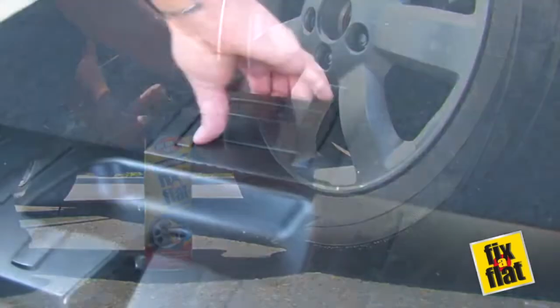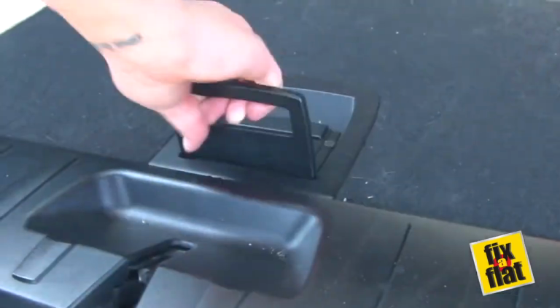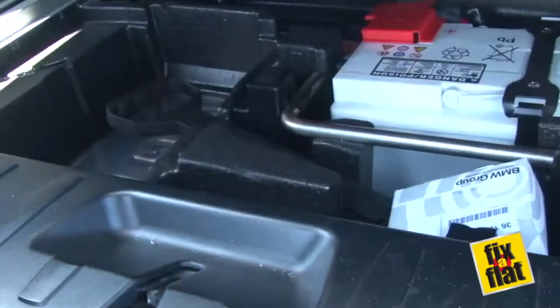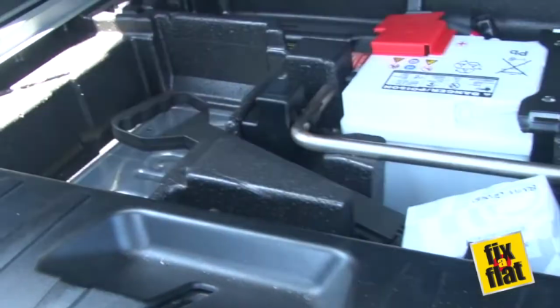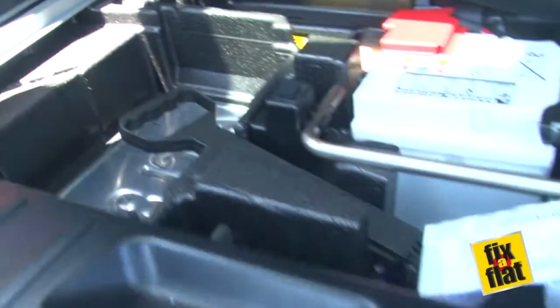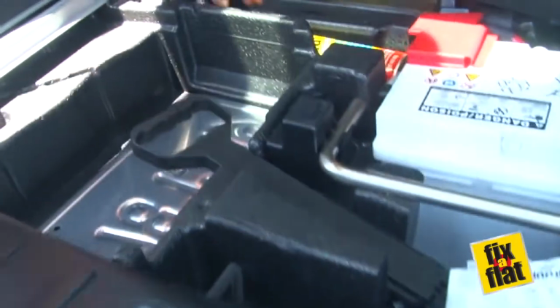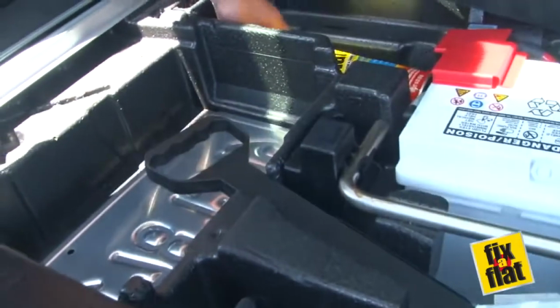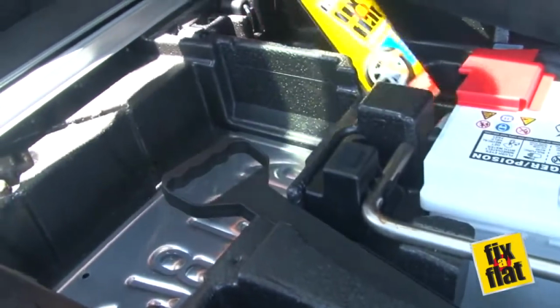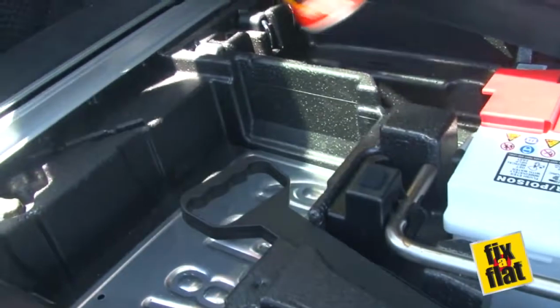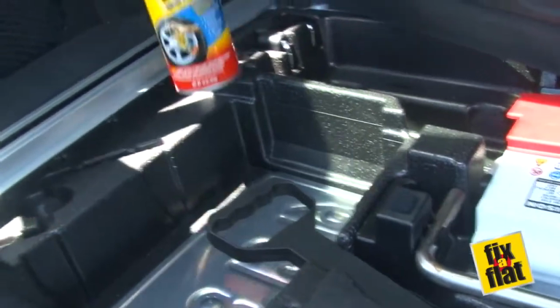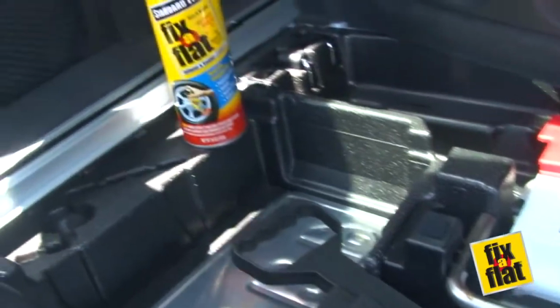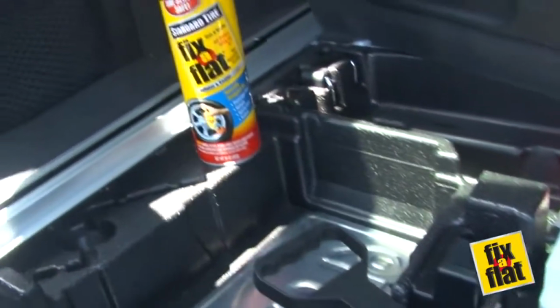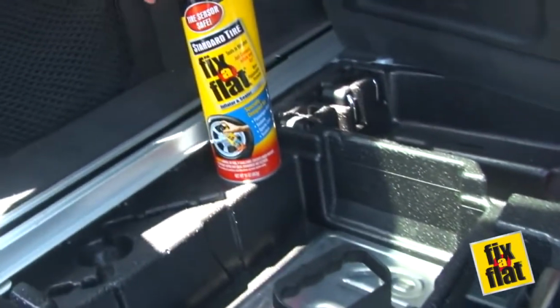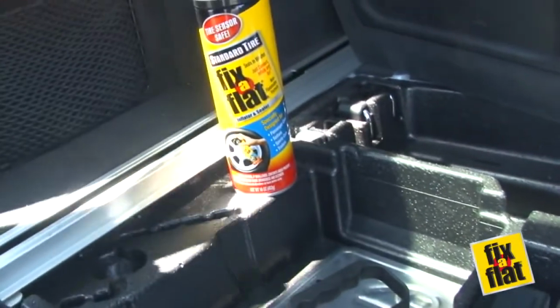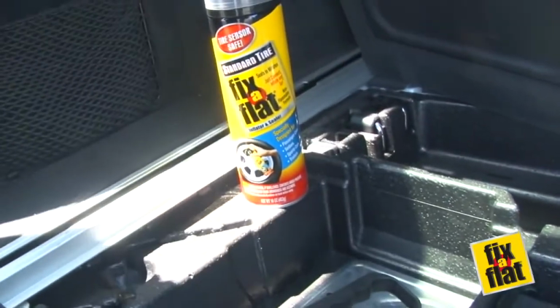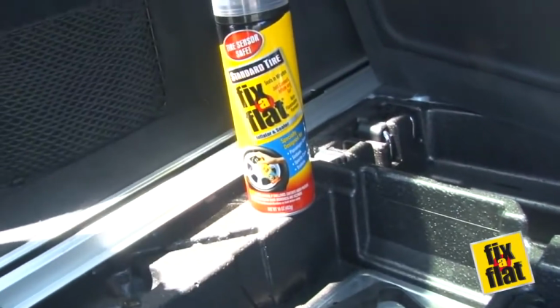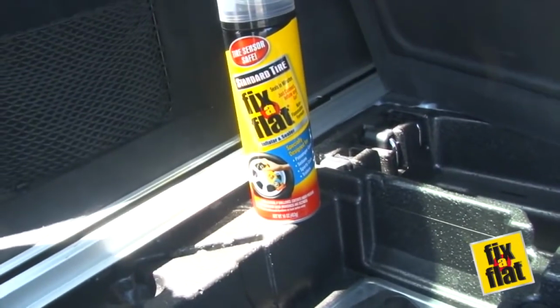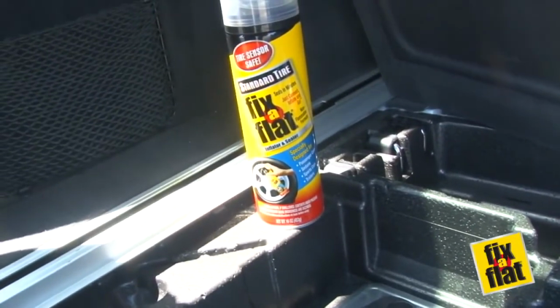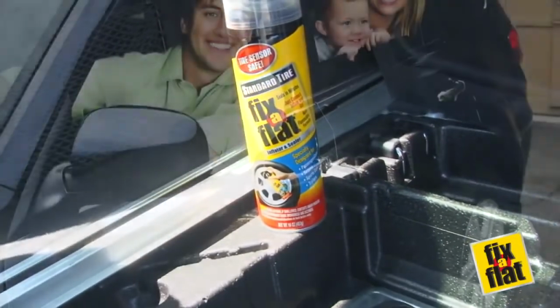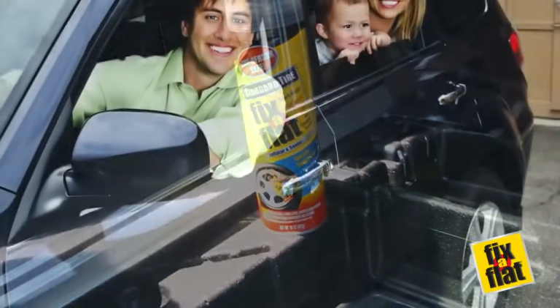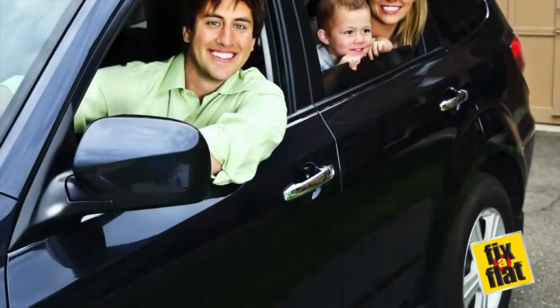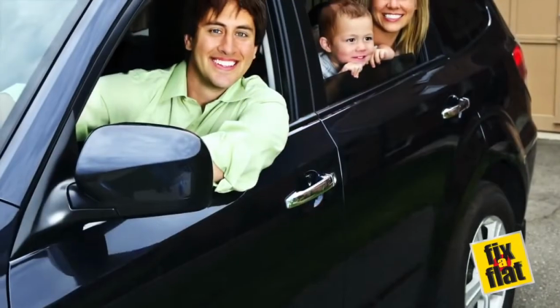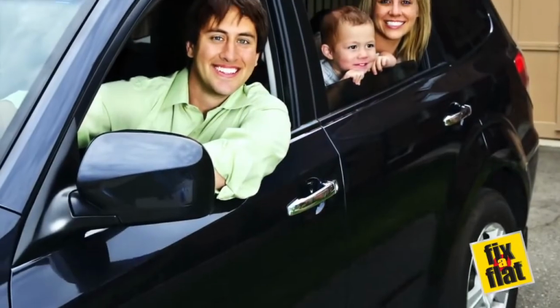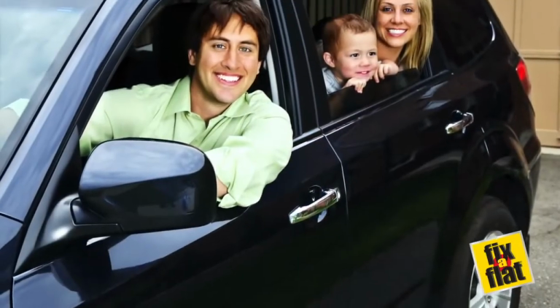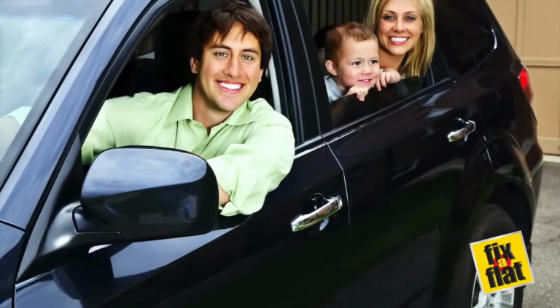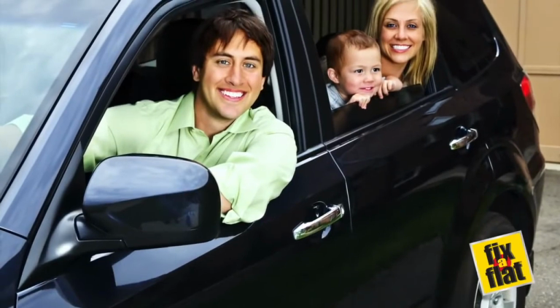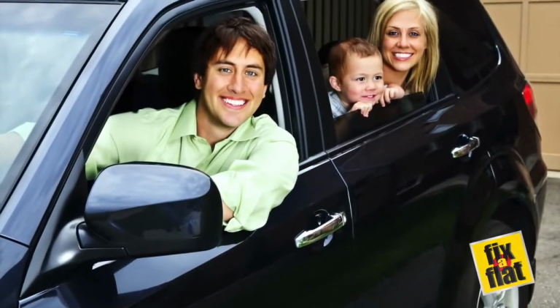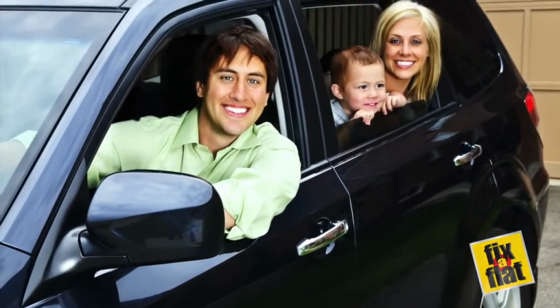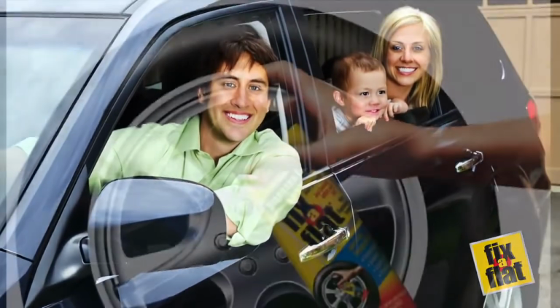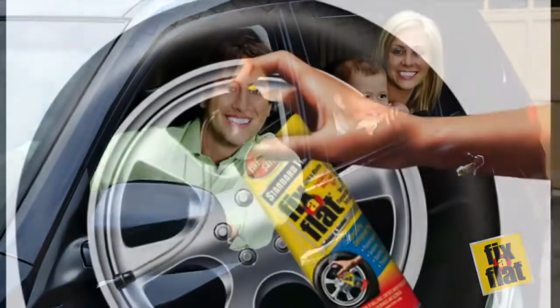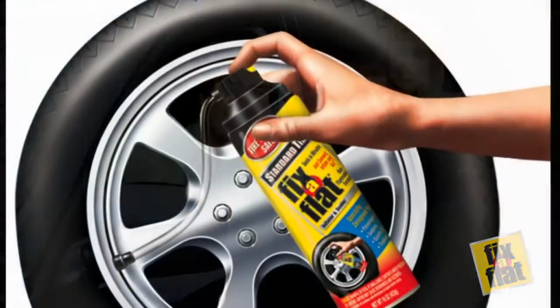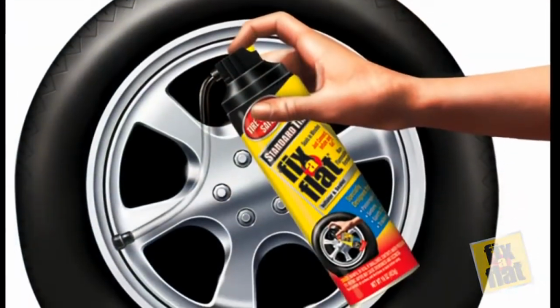Fix-A-Flat takes up very little space and can easily and safely be stored in the trunk of your vehicle. Have peace of mind knowing that you and your loved ones are prepared with a can of Fix-A-Flat today.